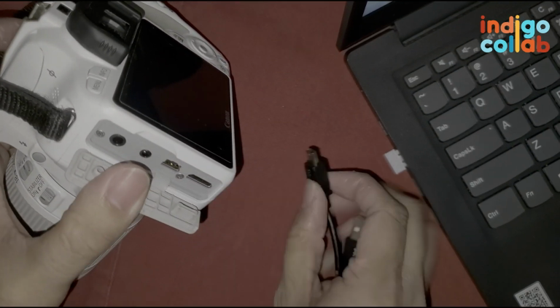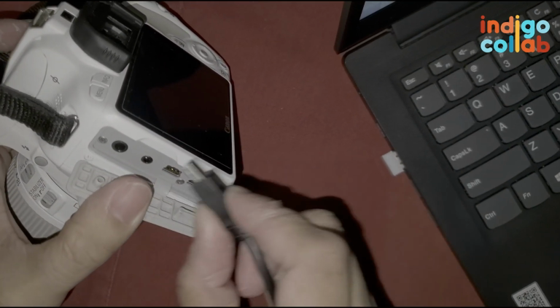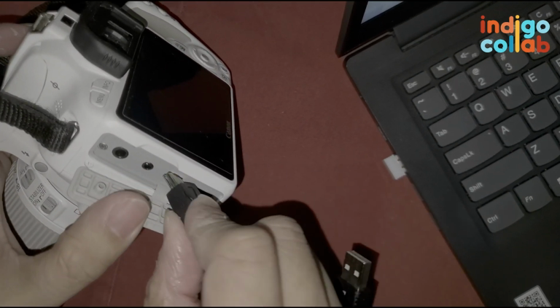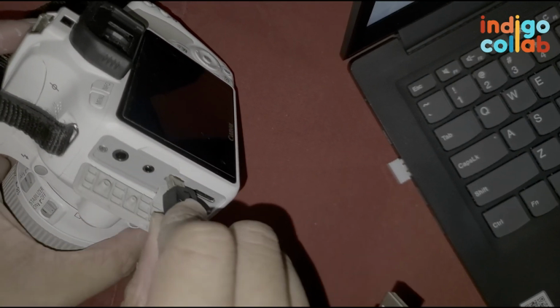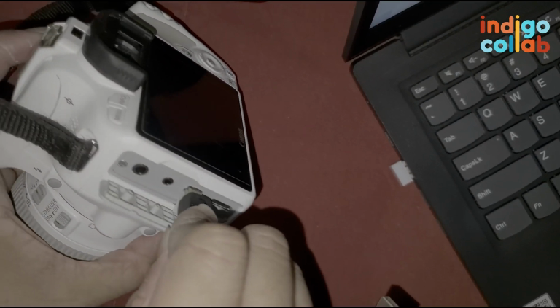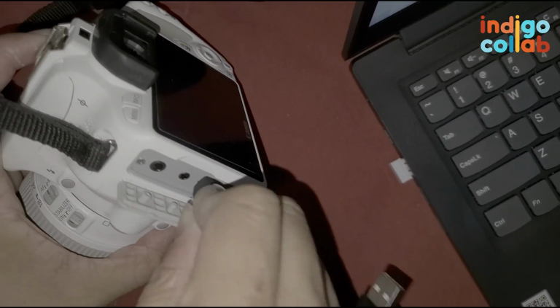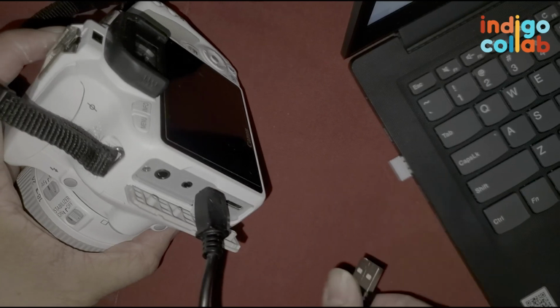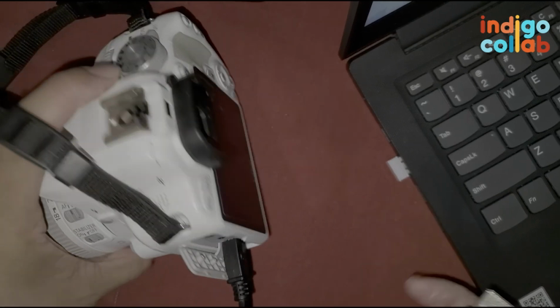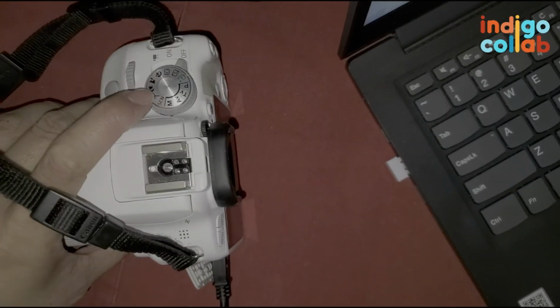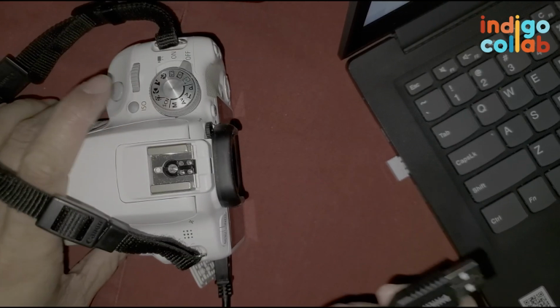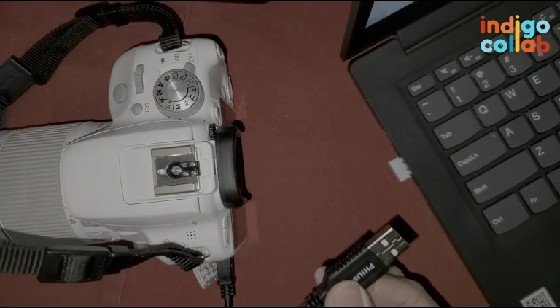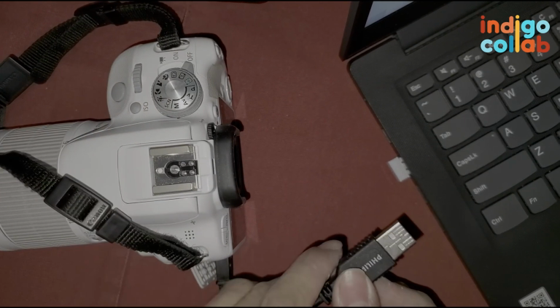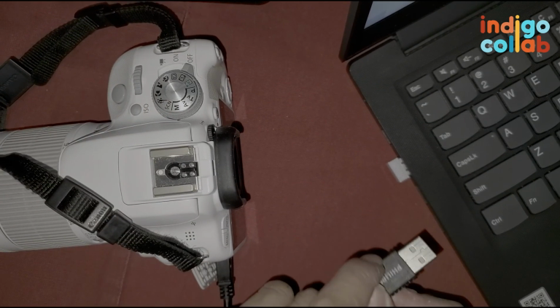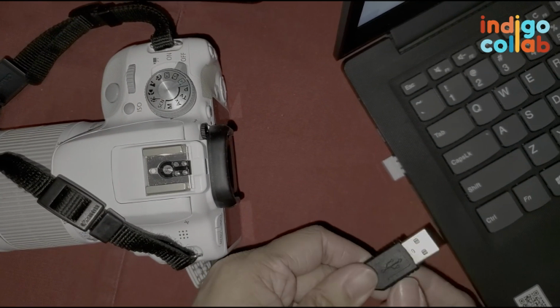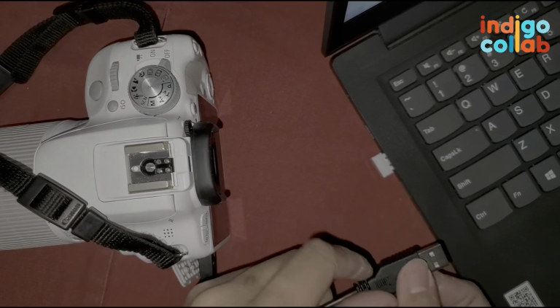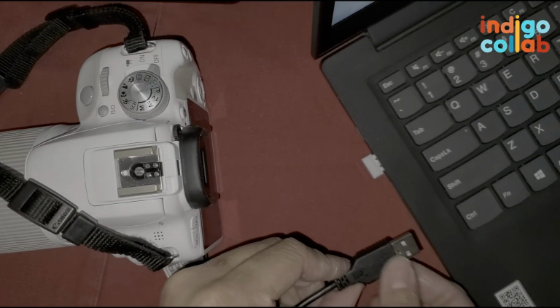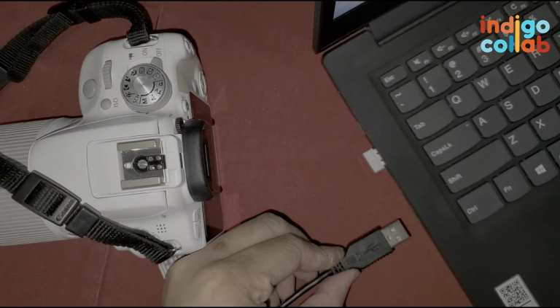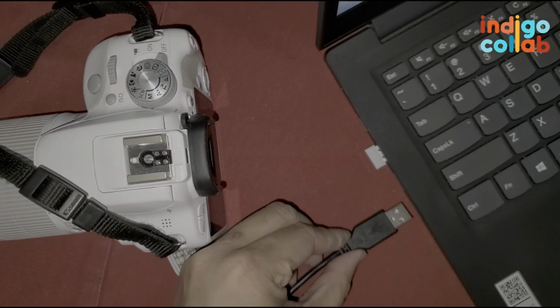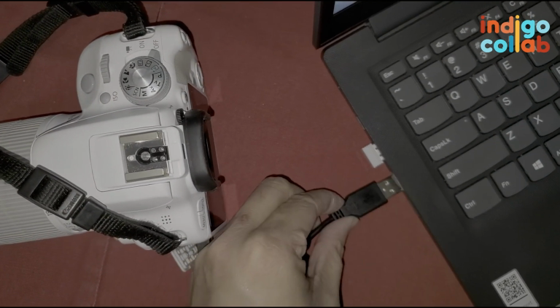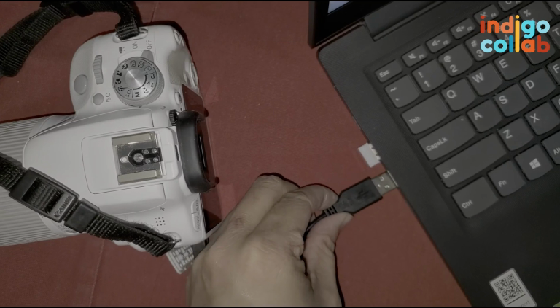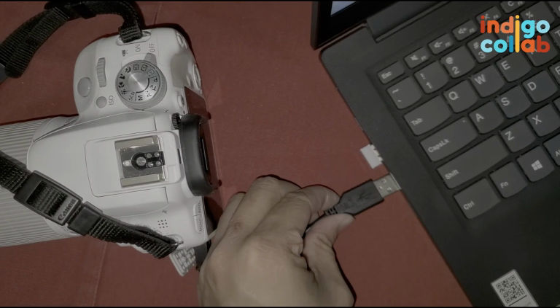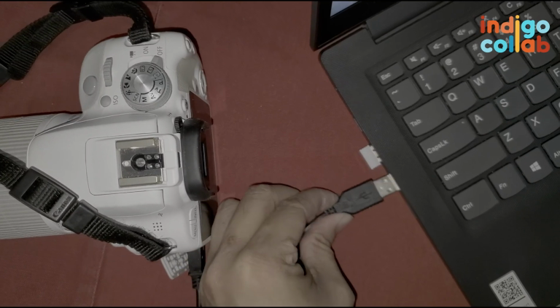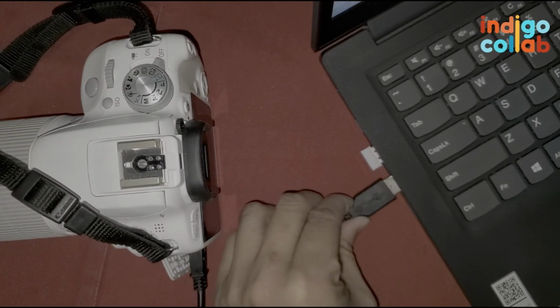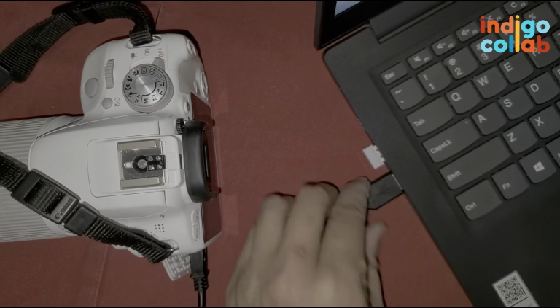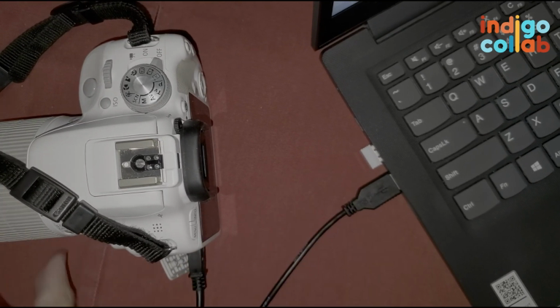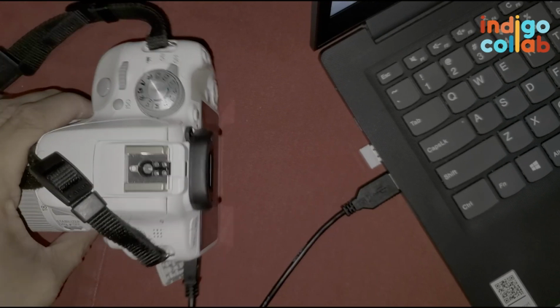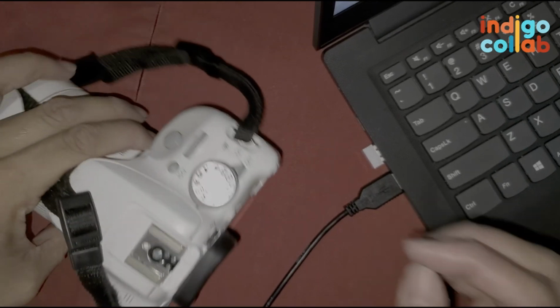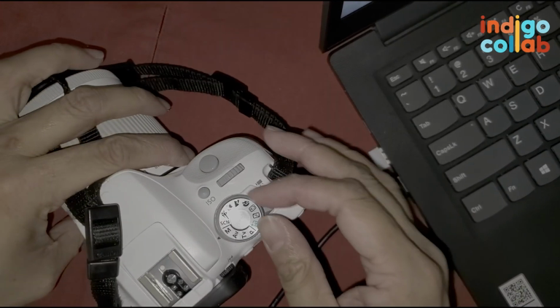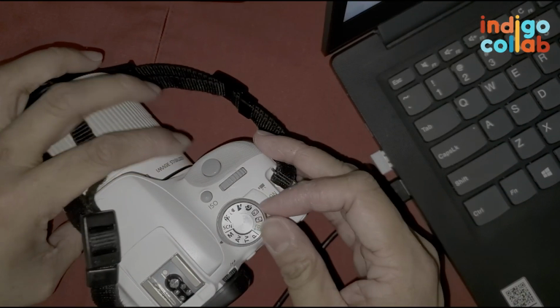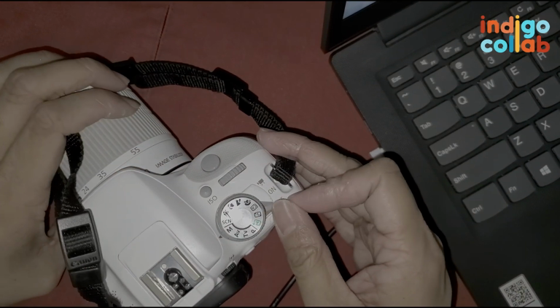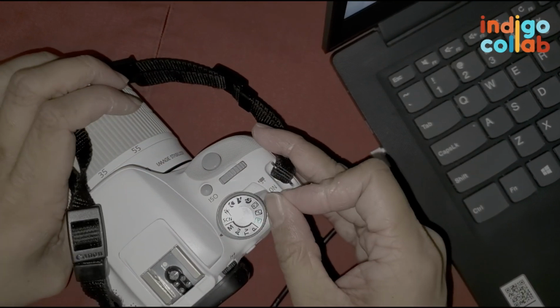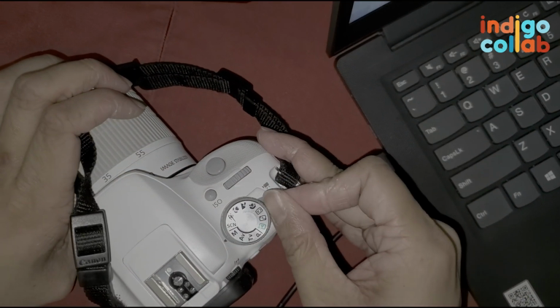Just plug this in, then plug the USB male end into your laptop. And then of course, turn on your camera to video mode.